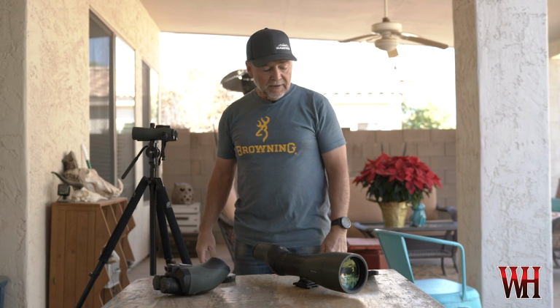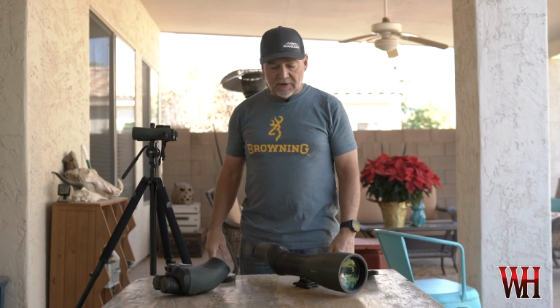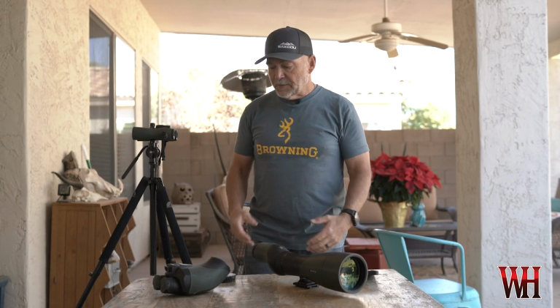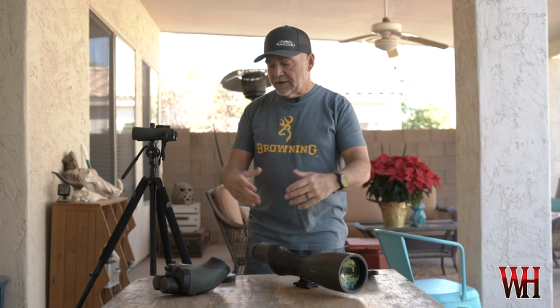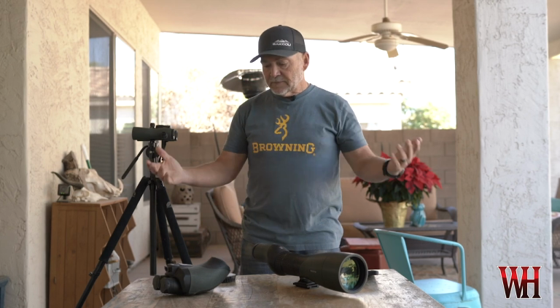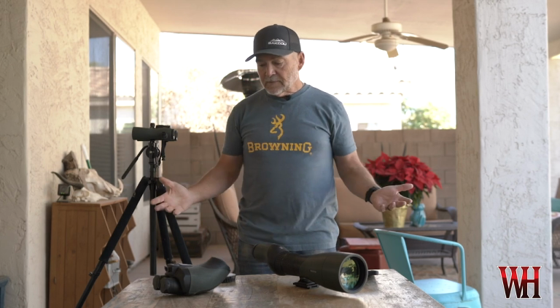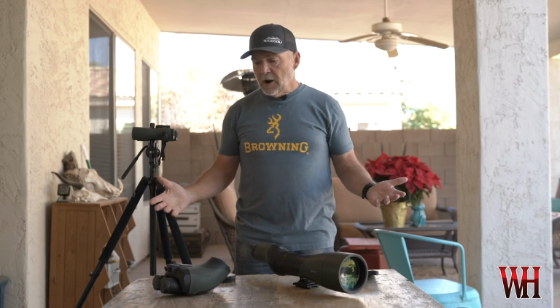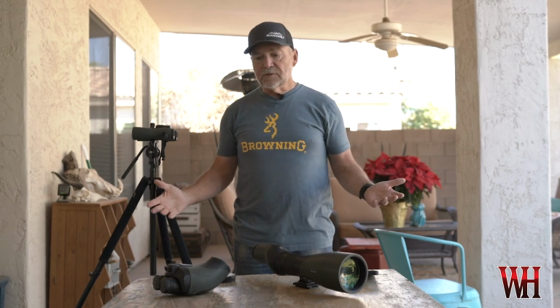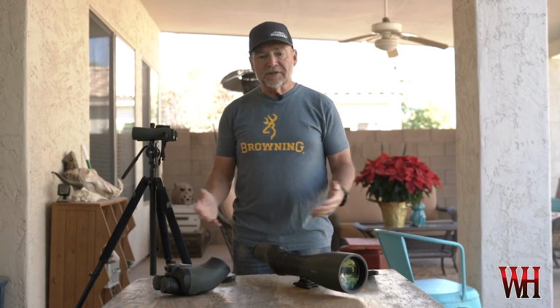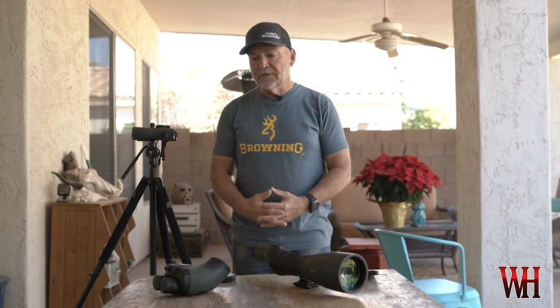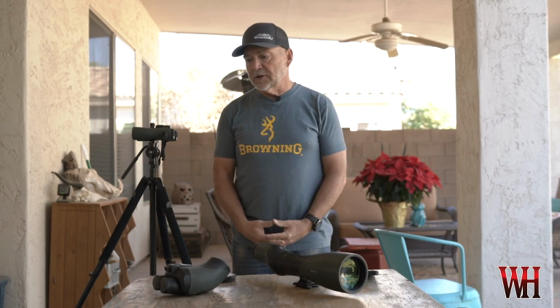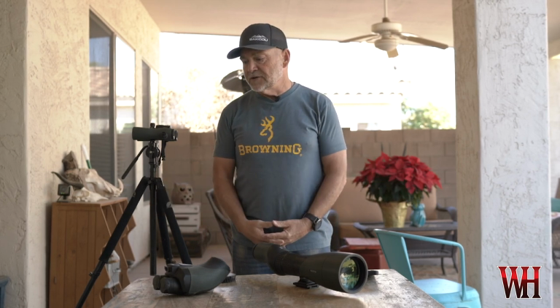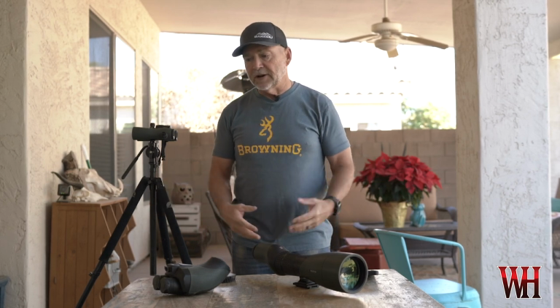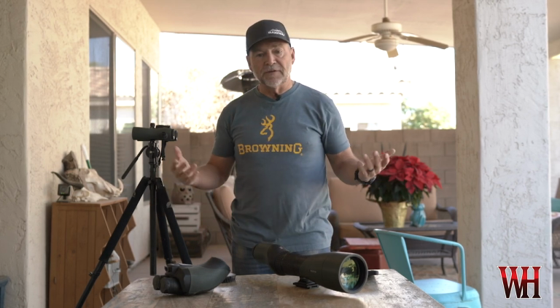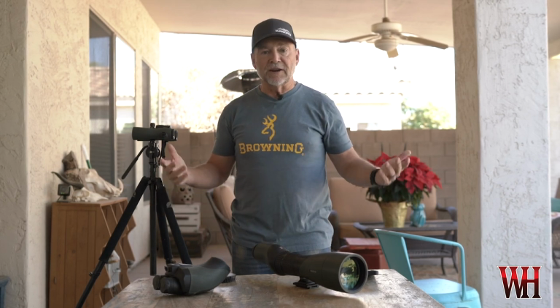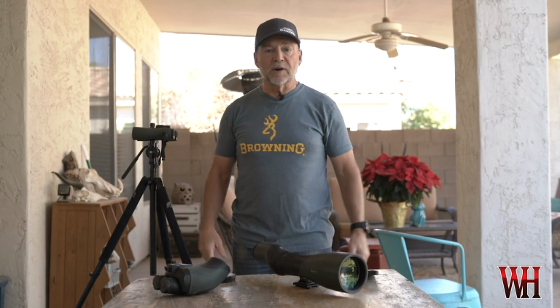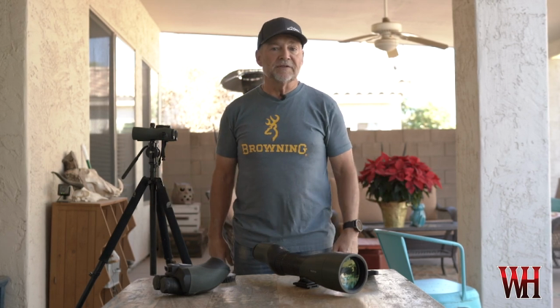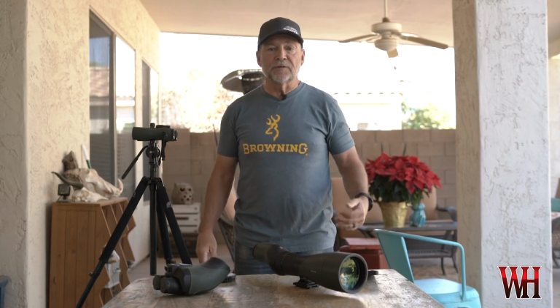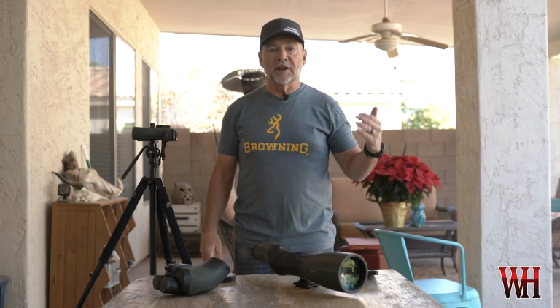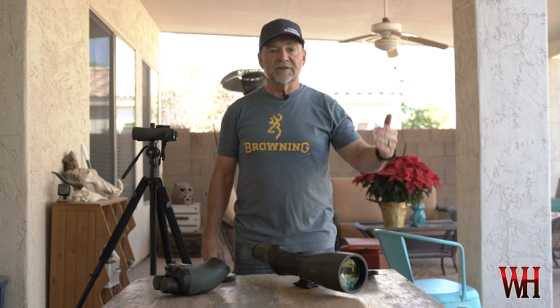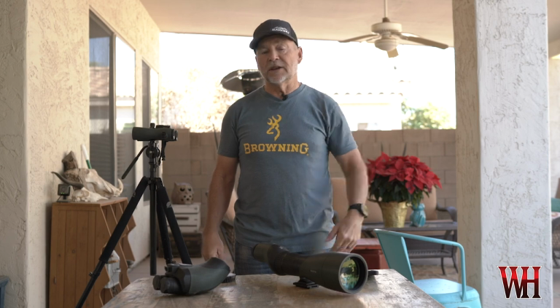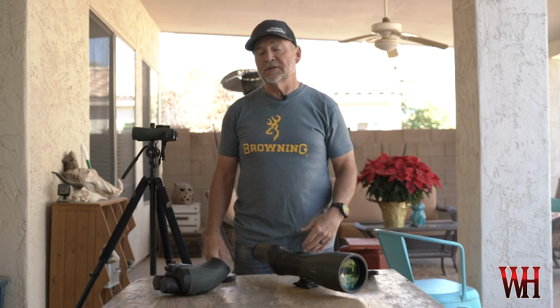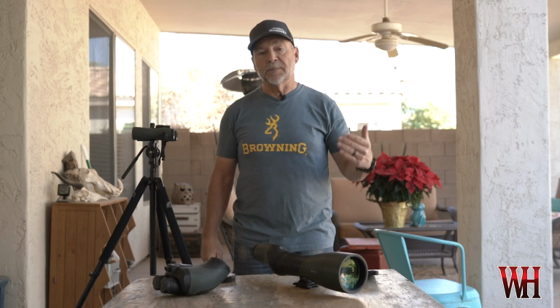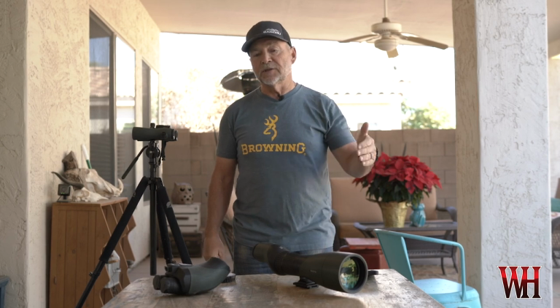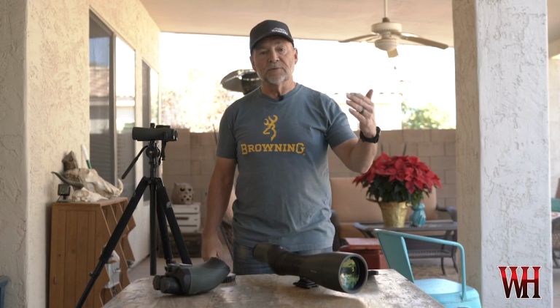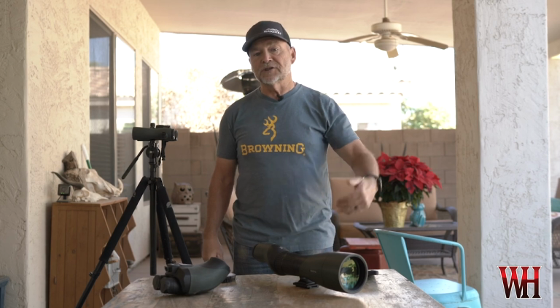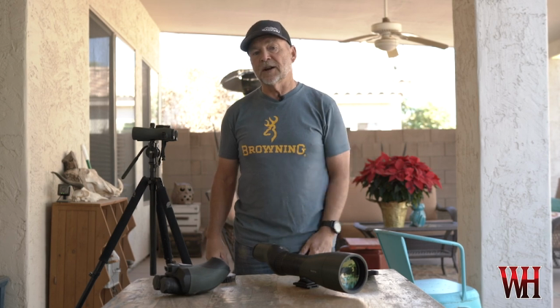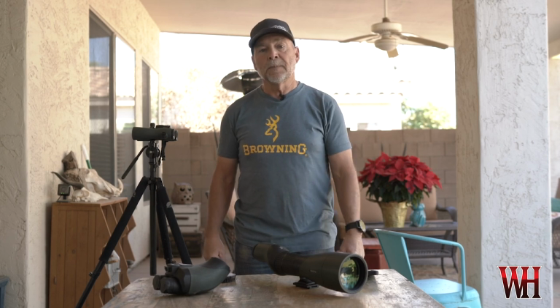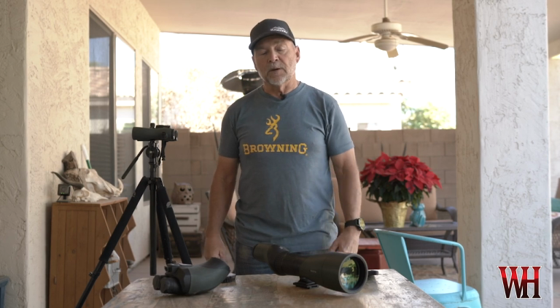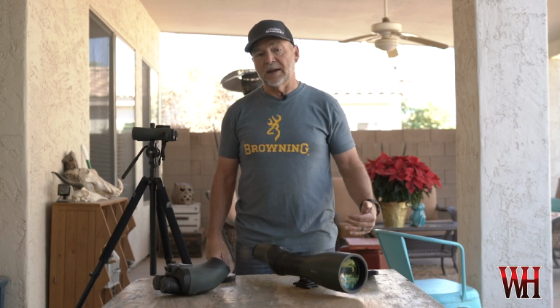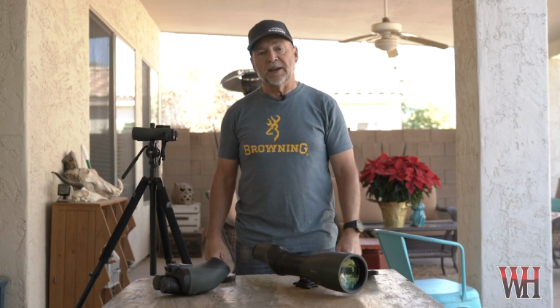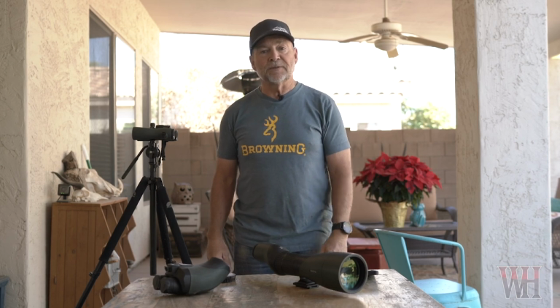That's my optical system for coues deer hunting. If you've got any questions, feel free to hit us up on YouTube or Instagram and I'll be happy to answer them.